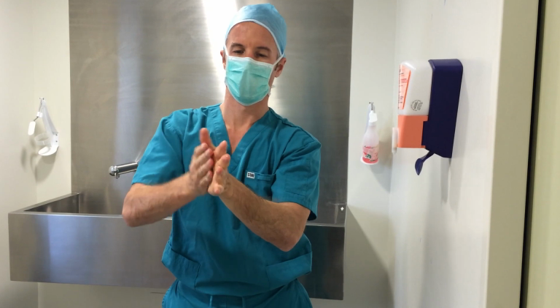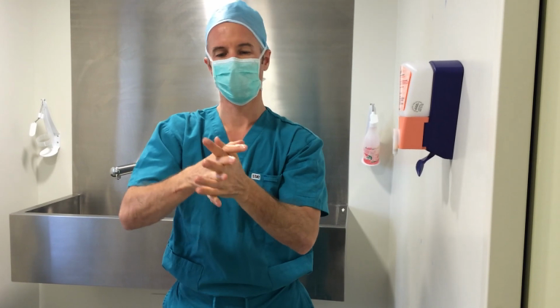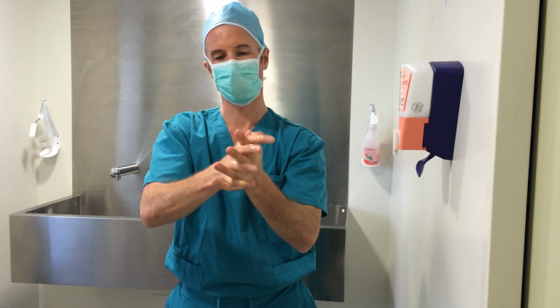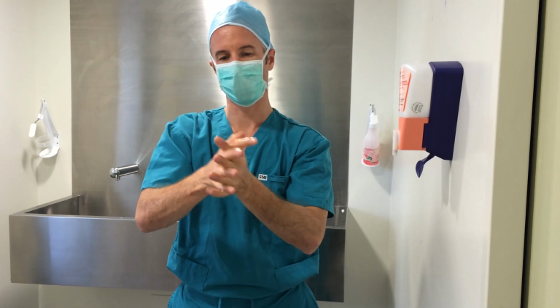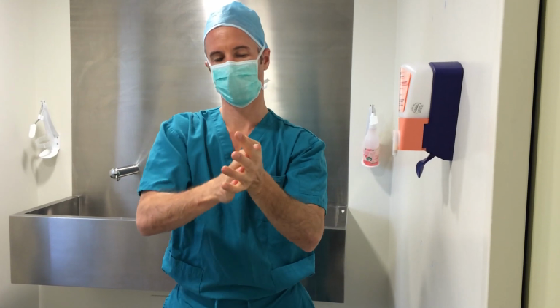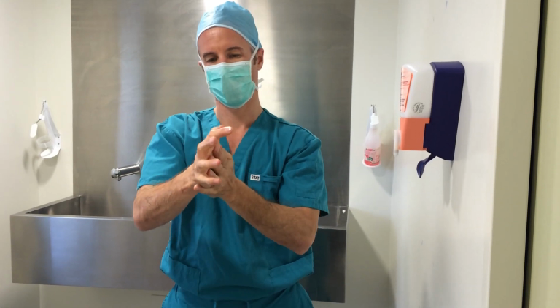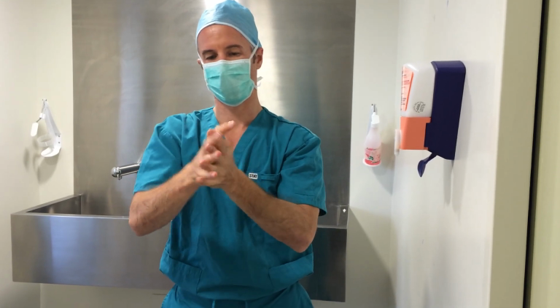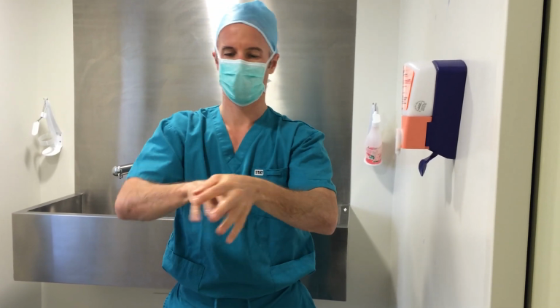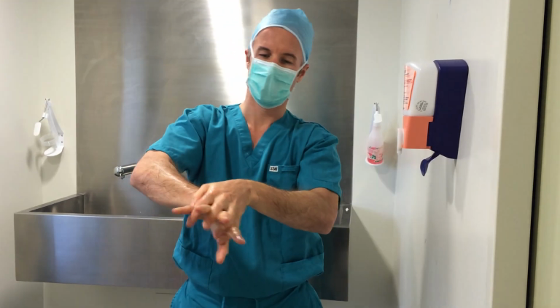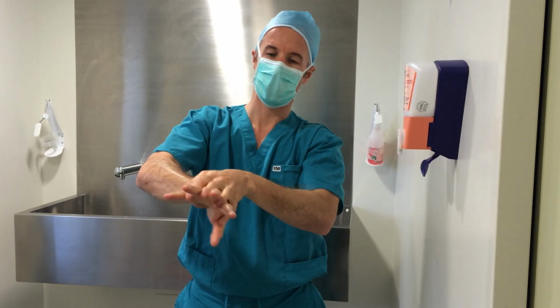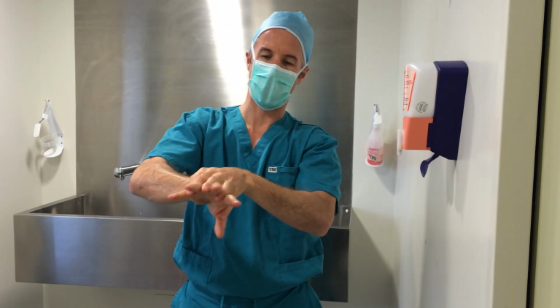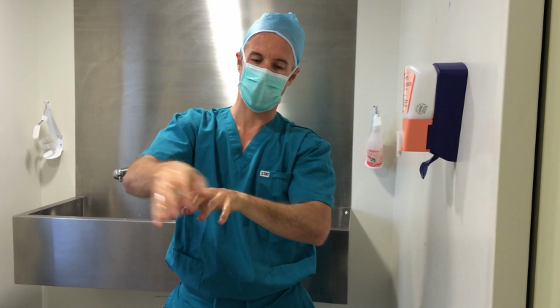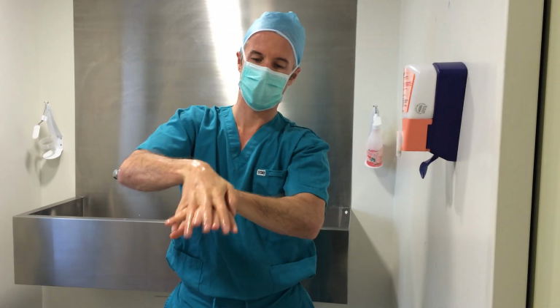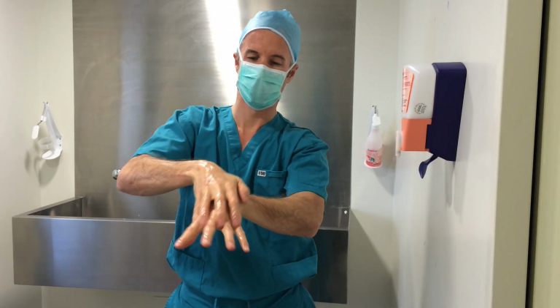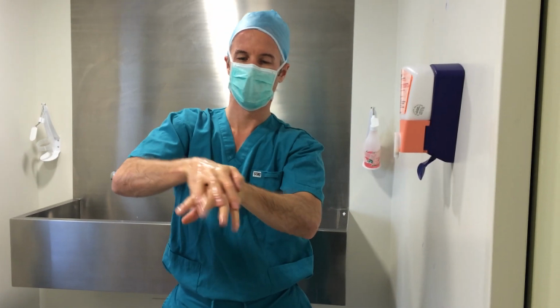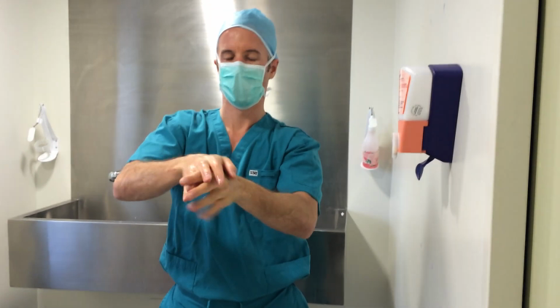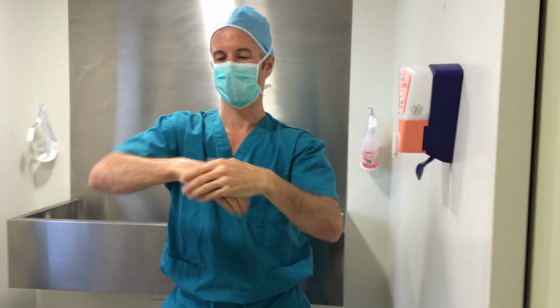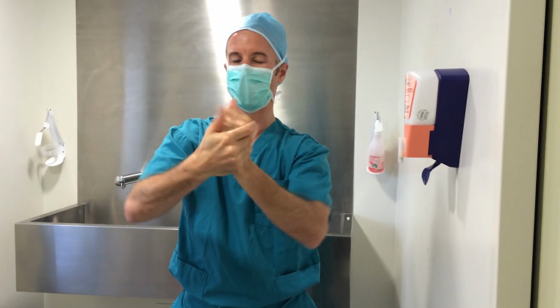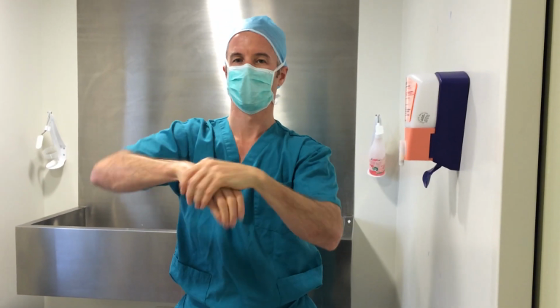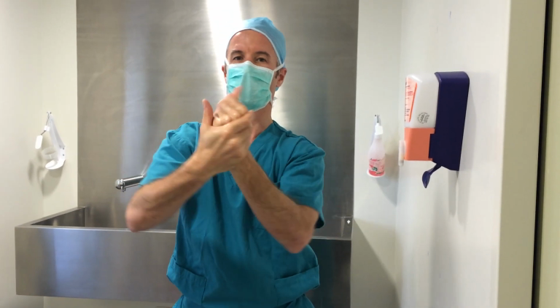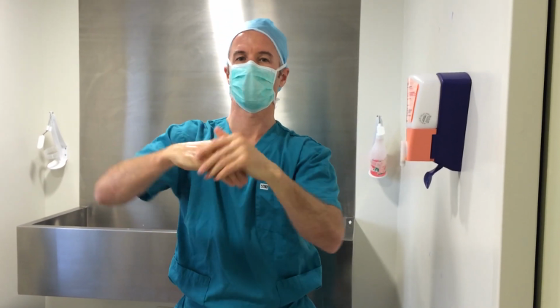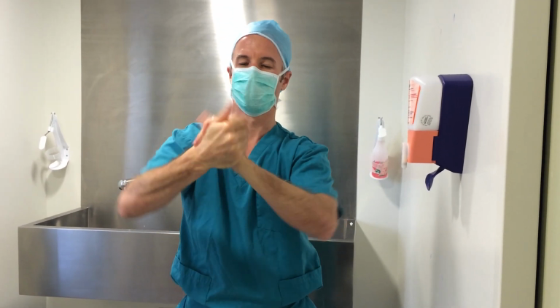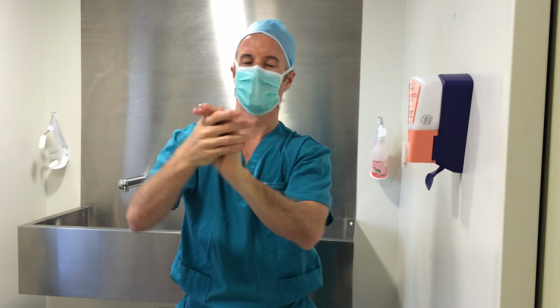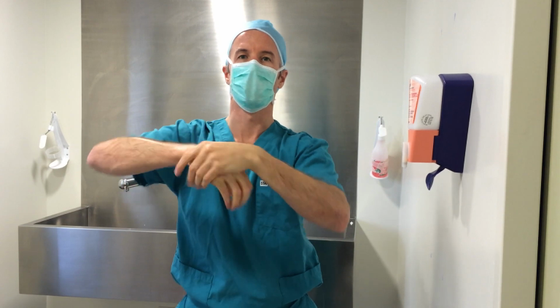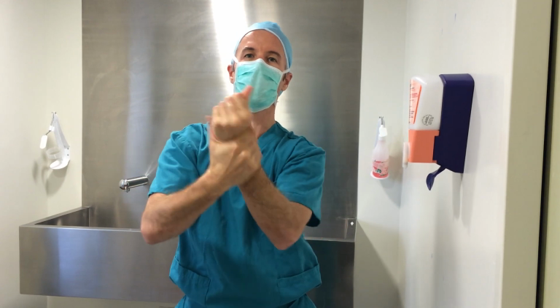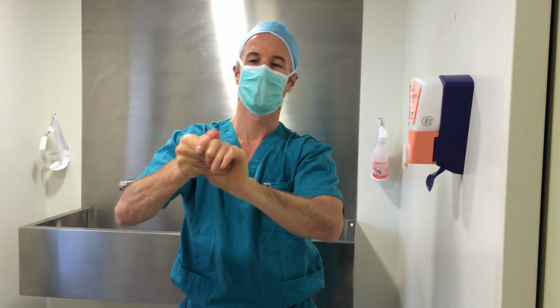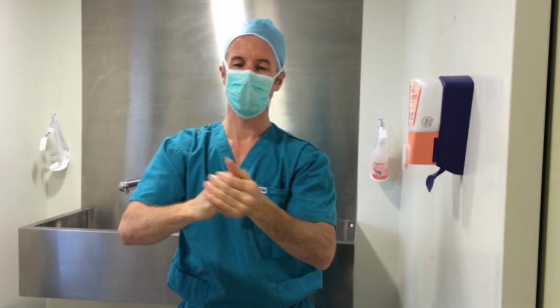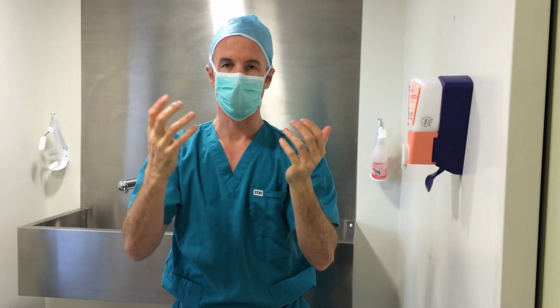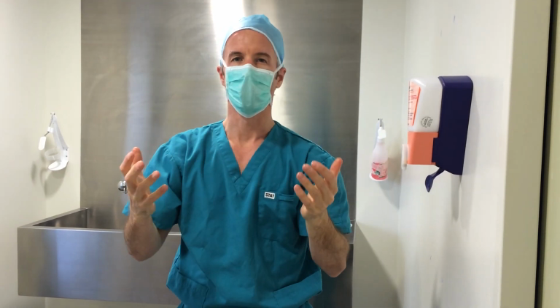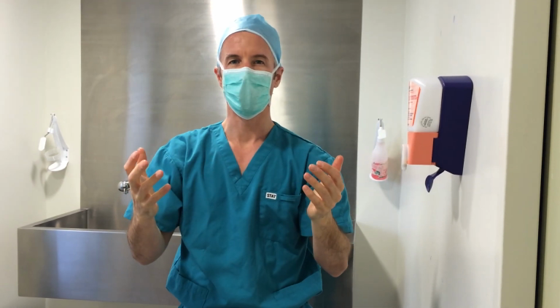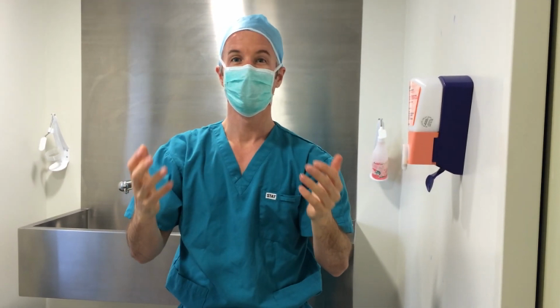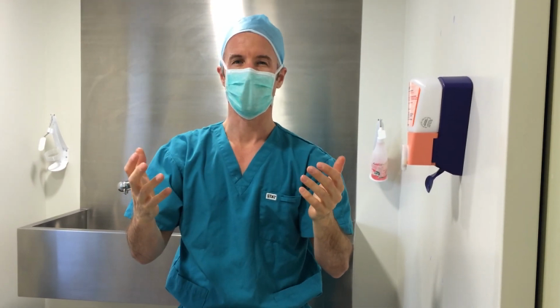We're going to interlace the fingers at the front and at the back of the hands, then come down into our wrists, and when our hands are fully dry we're going to be ready to go.